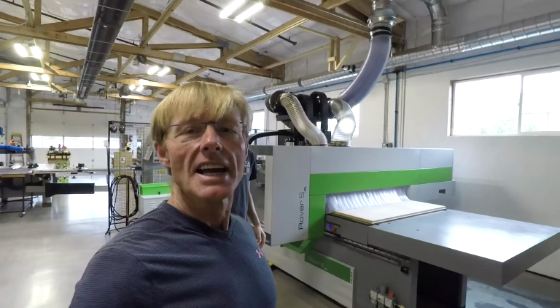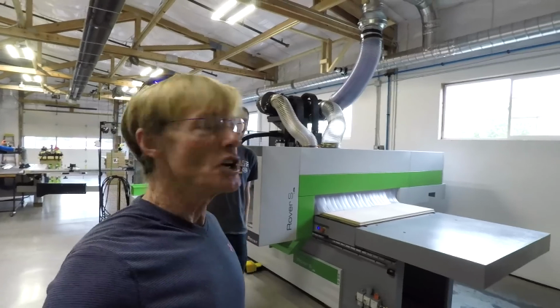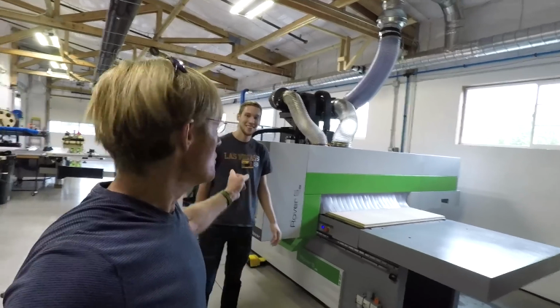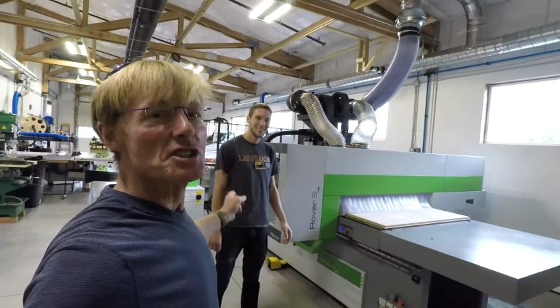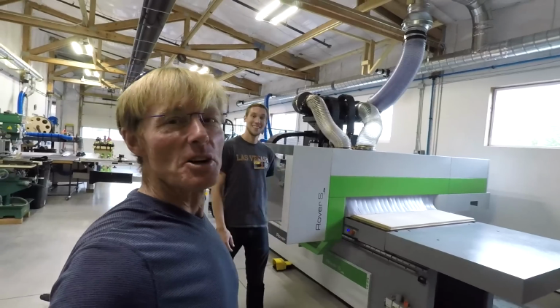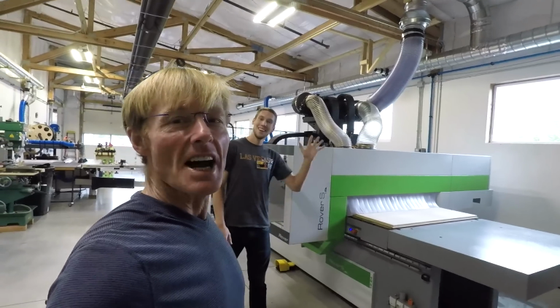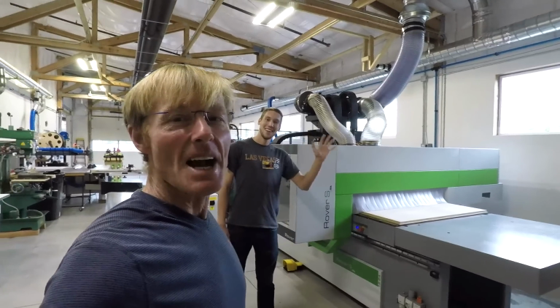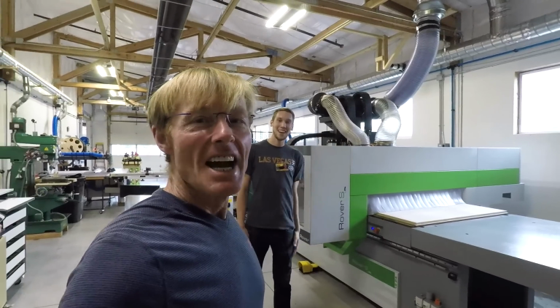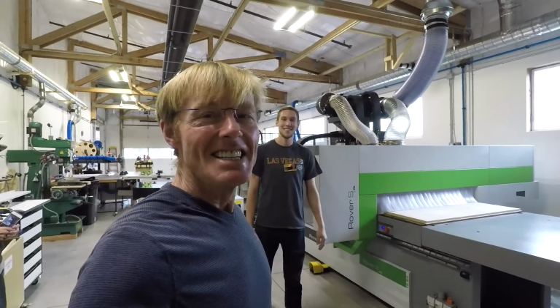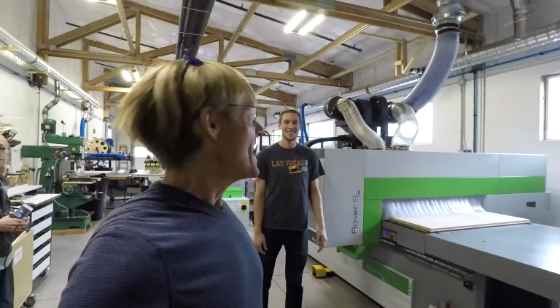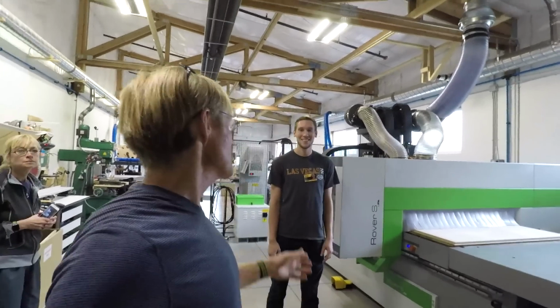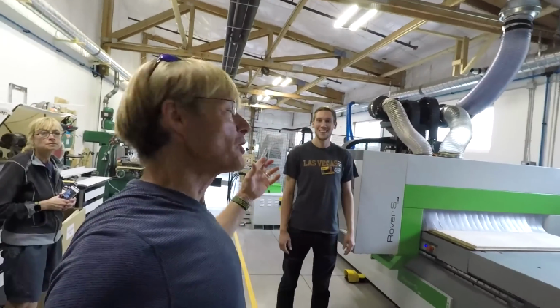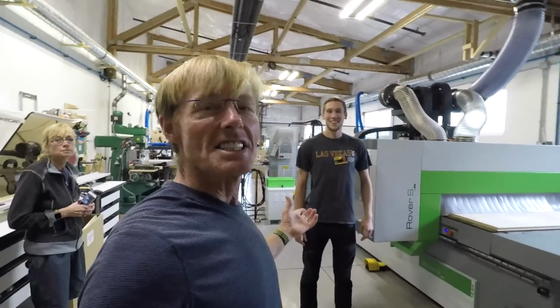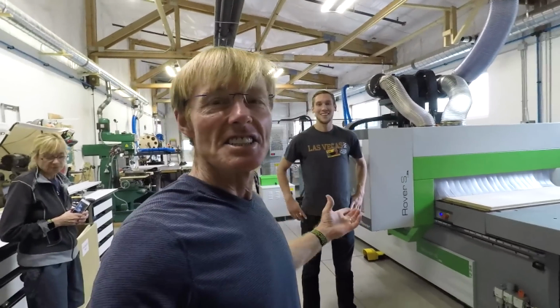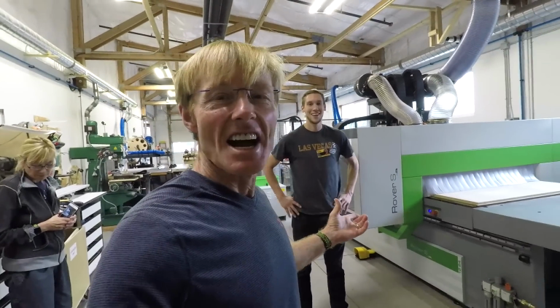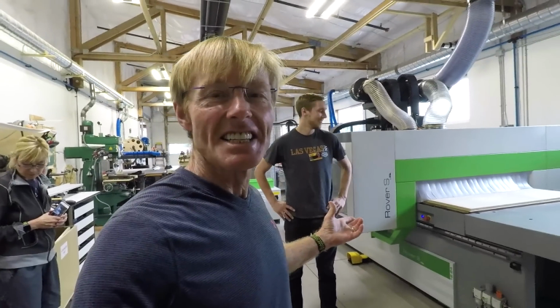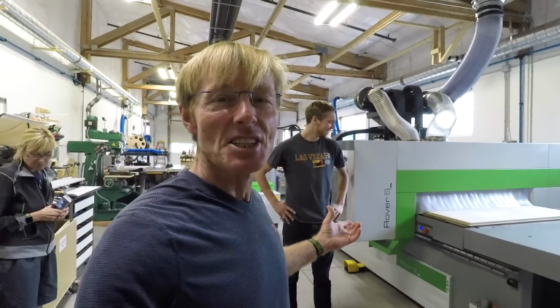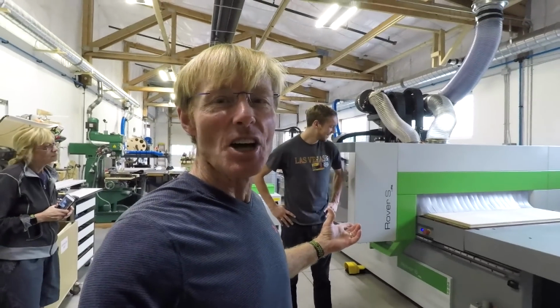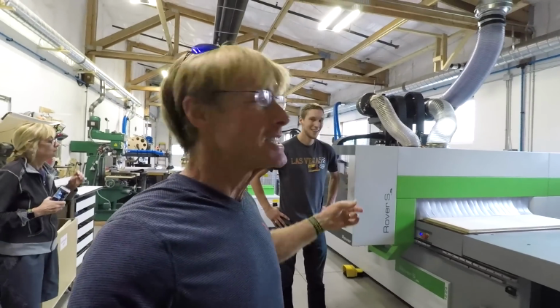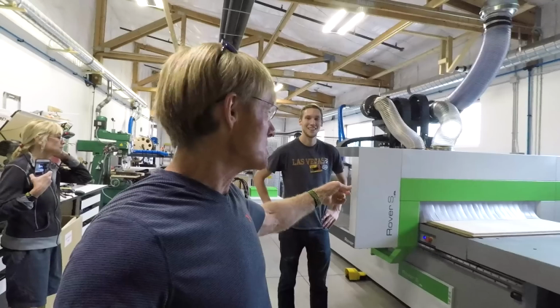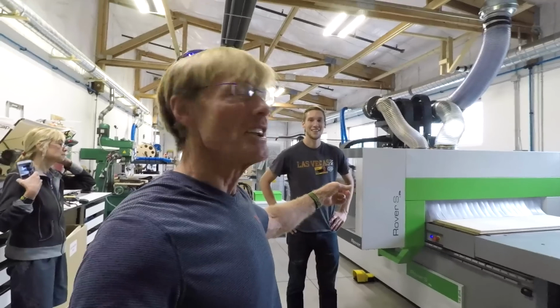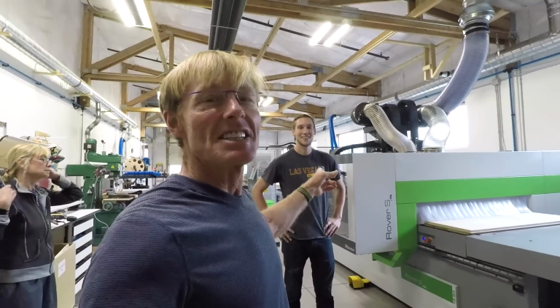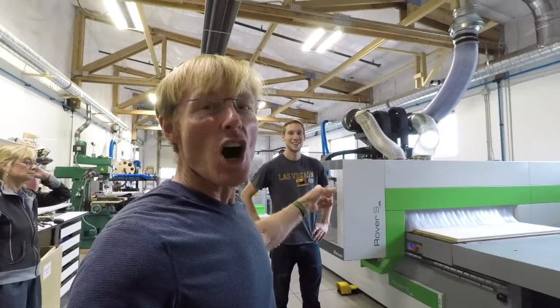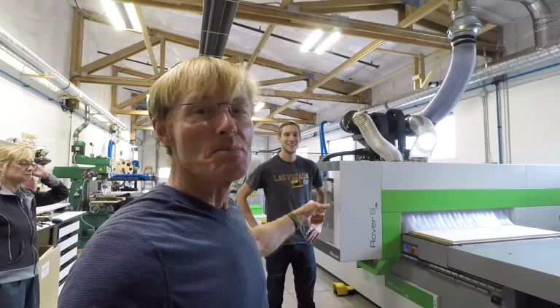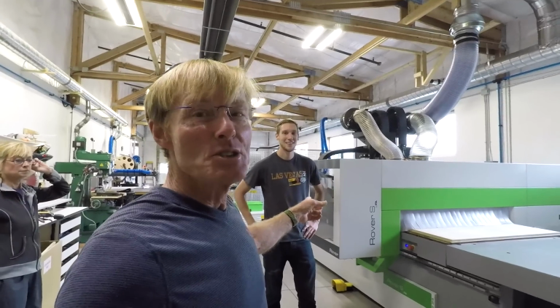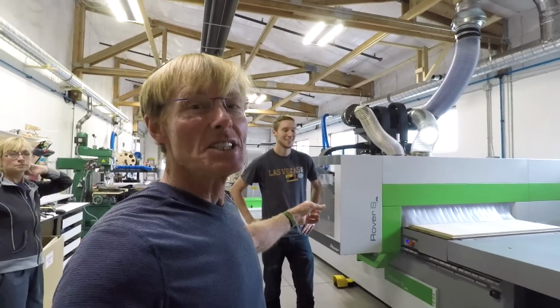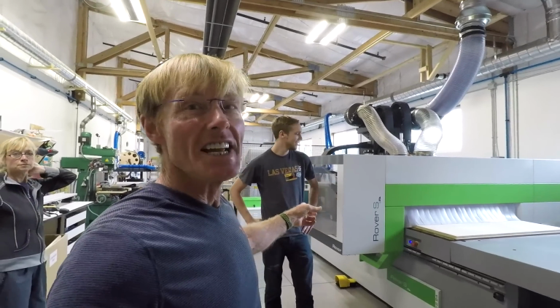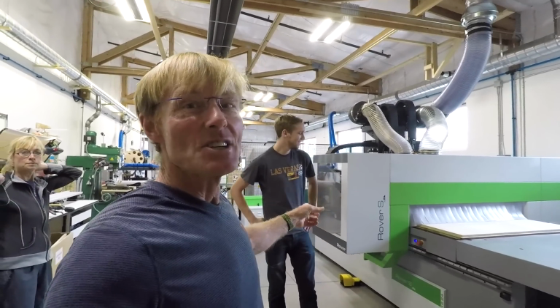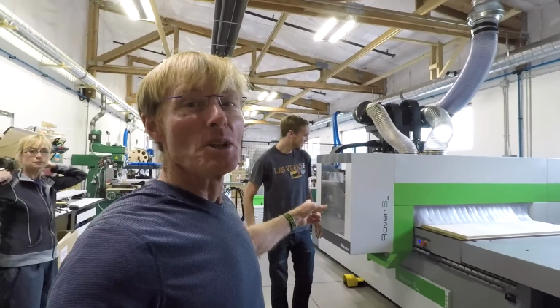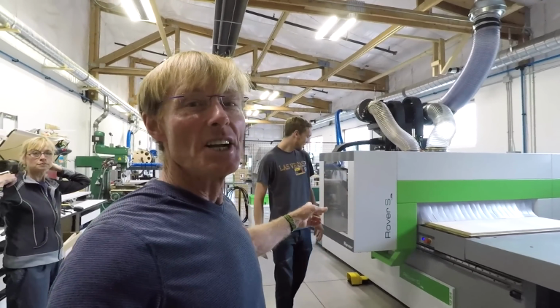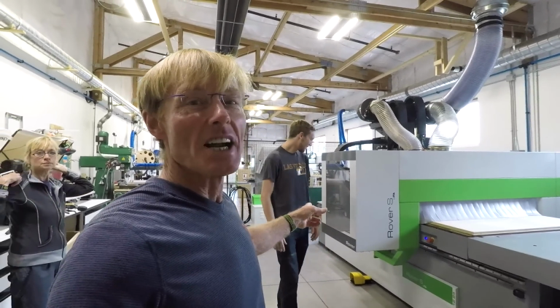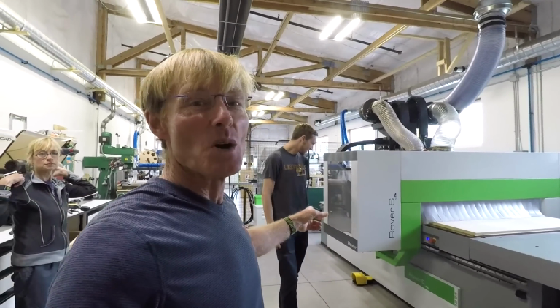In case you don't know, this is Tyler with FastCap, and he has so graciously decided to give us a little time and tell us about this awesome new machine. So I'm looking to hear about it as well.